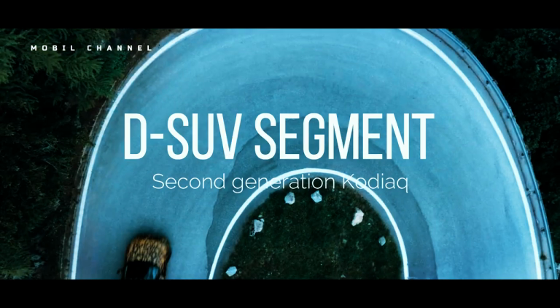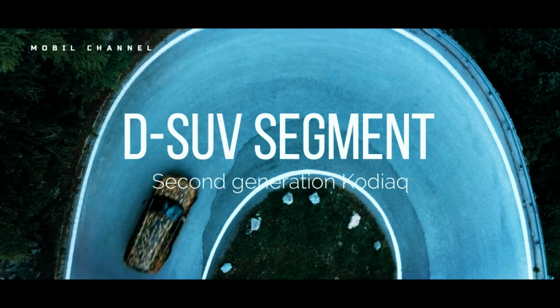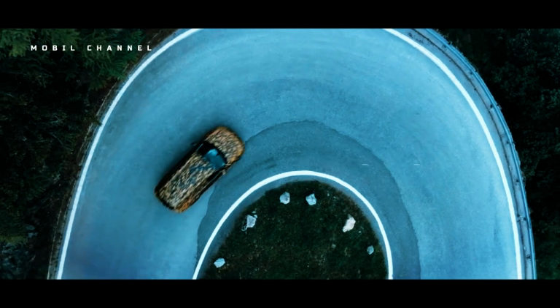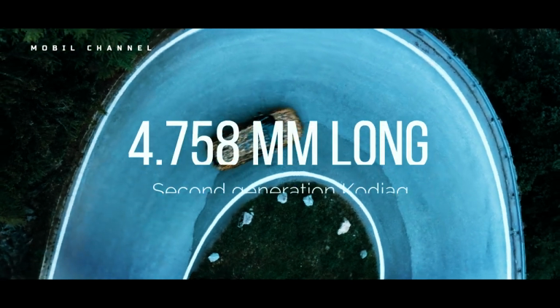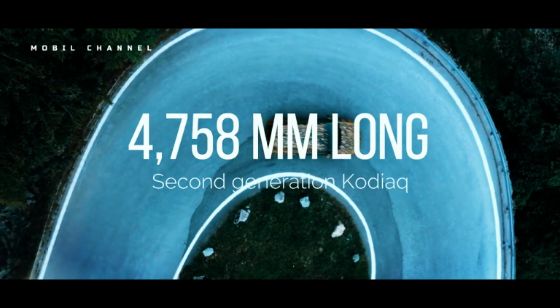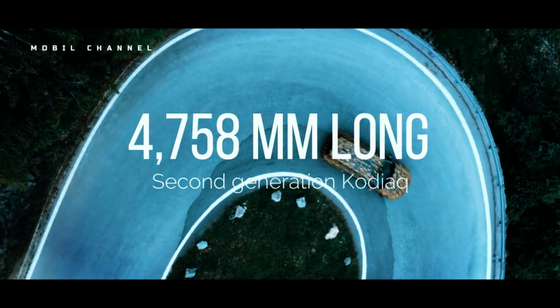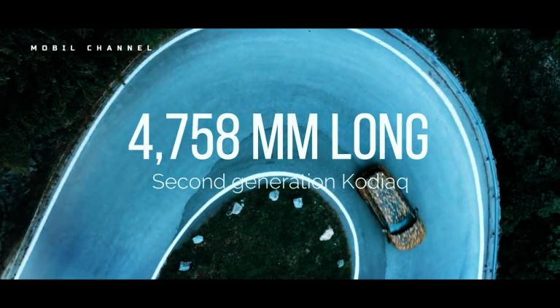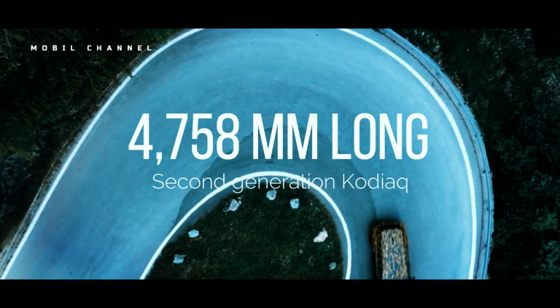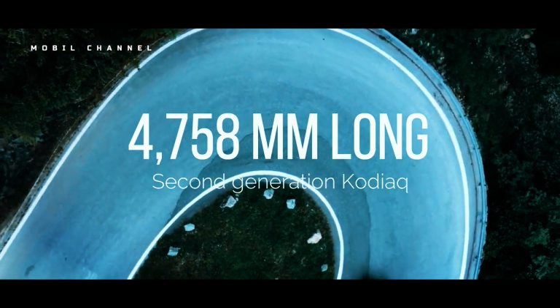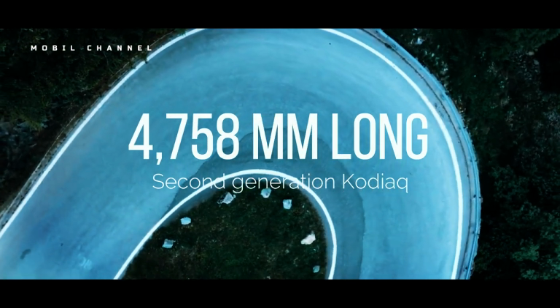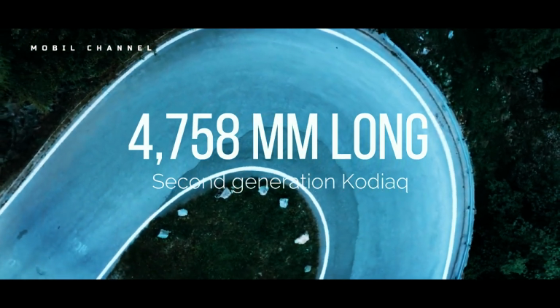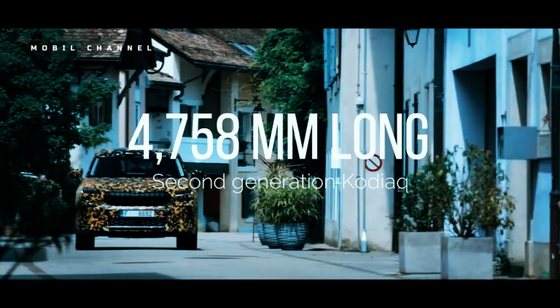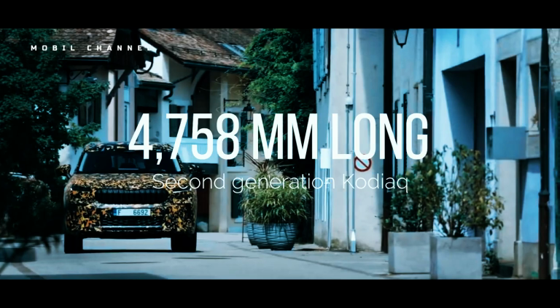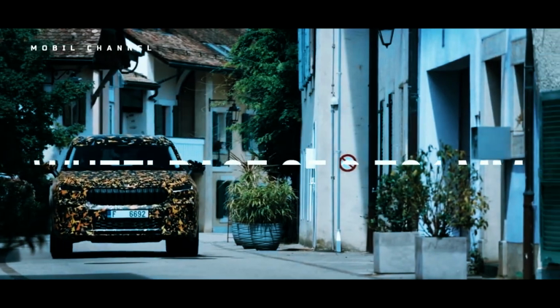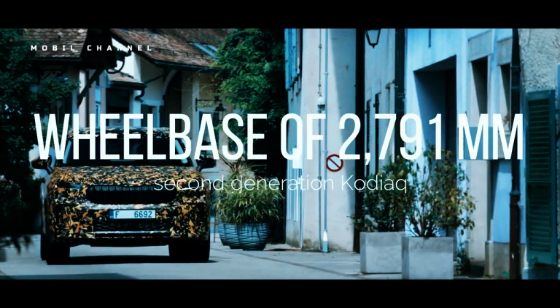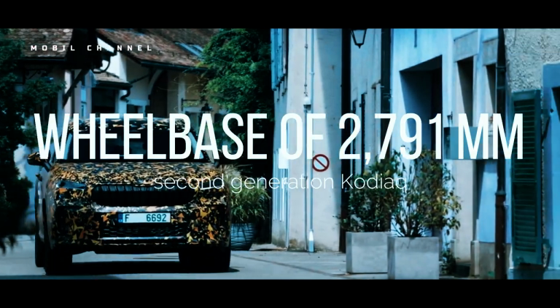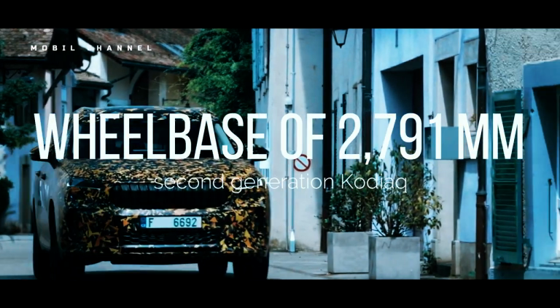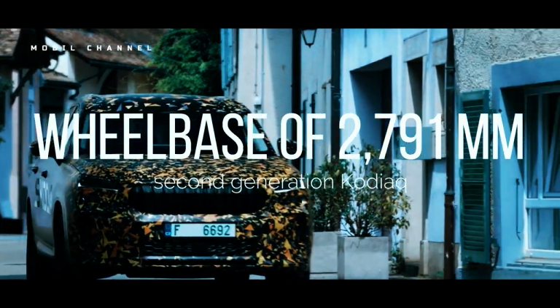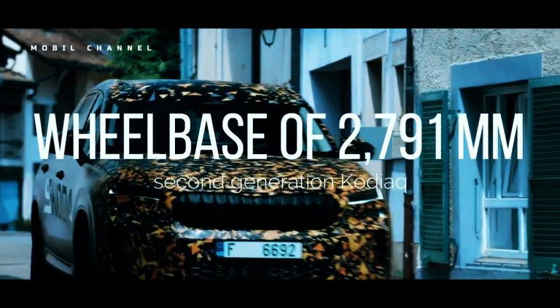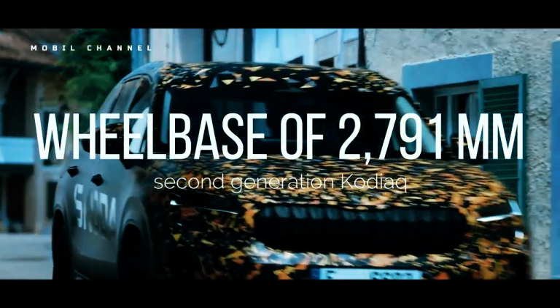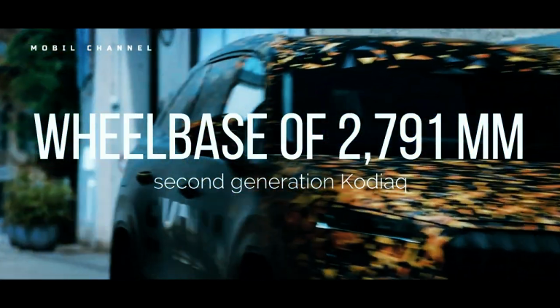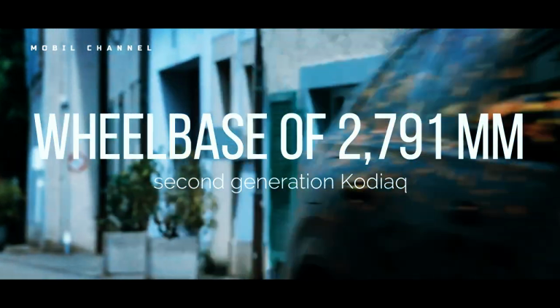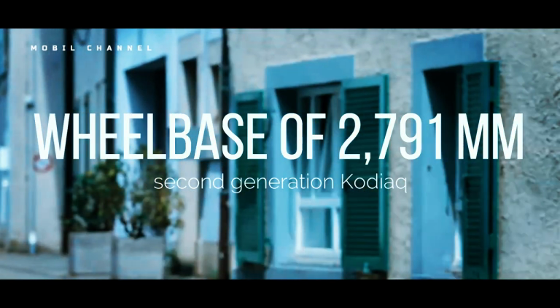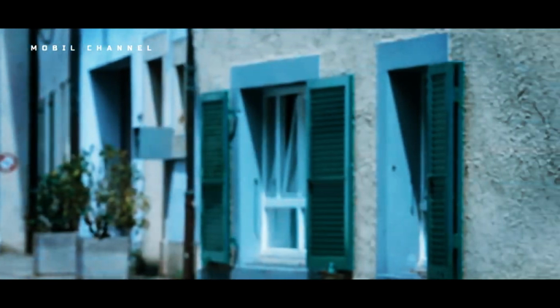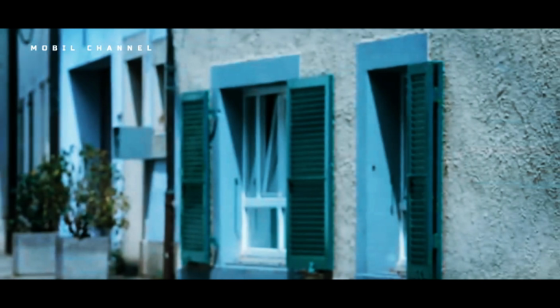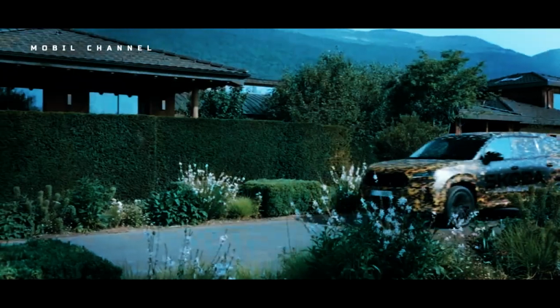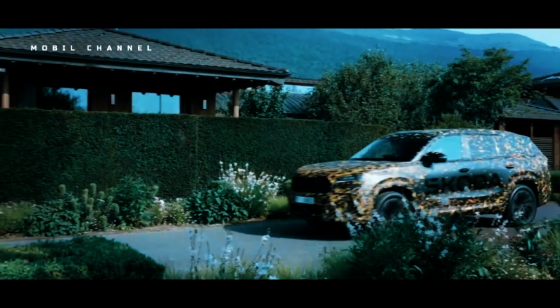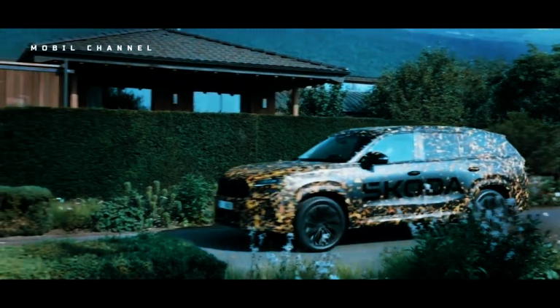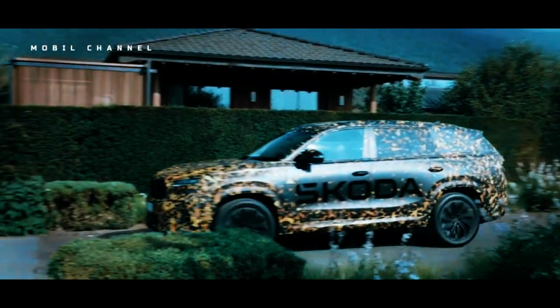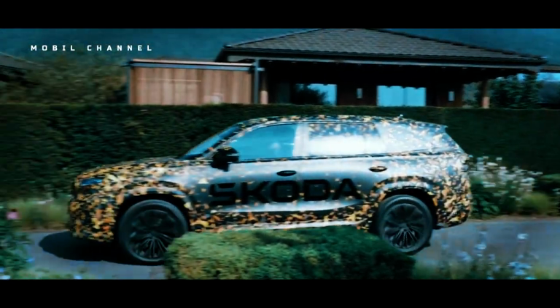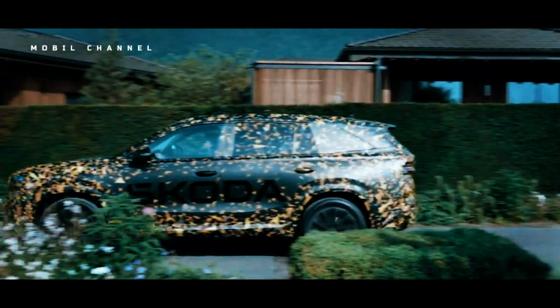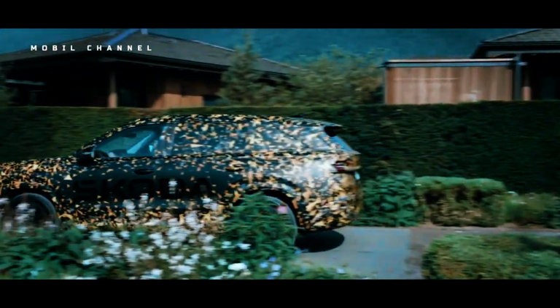The second generation Kodiak is 4,758mm long with a wheelbase of 2,791mm, making the 2024 Kodiak longer than its predecessor.